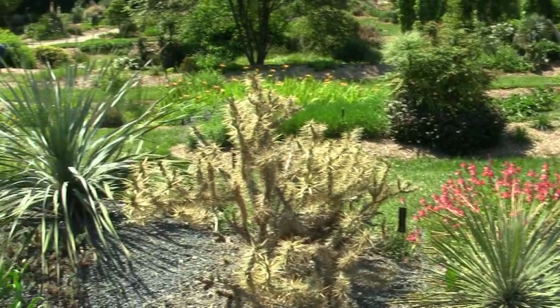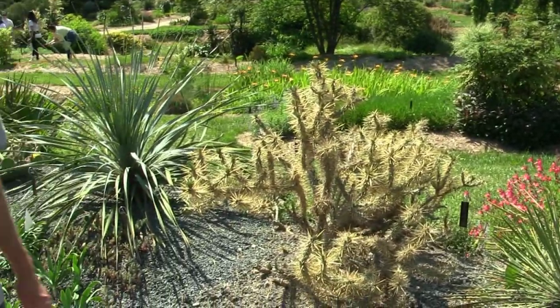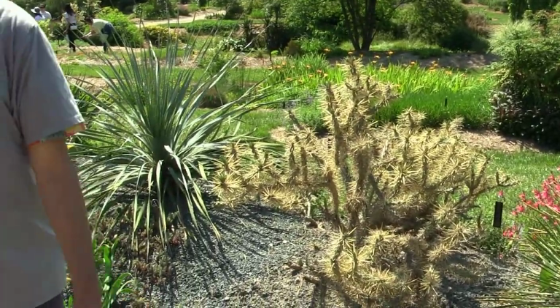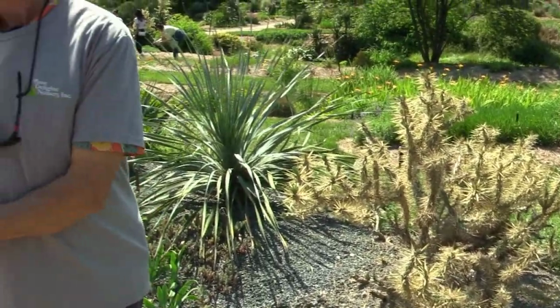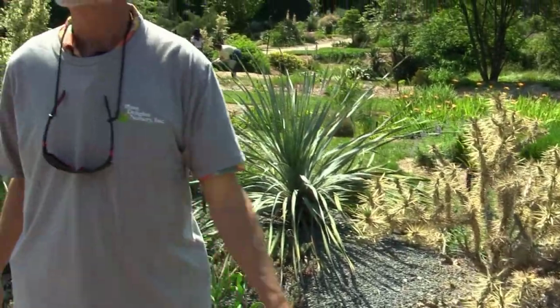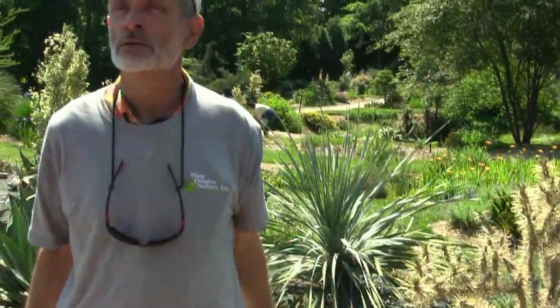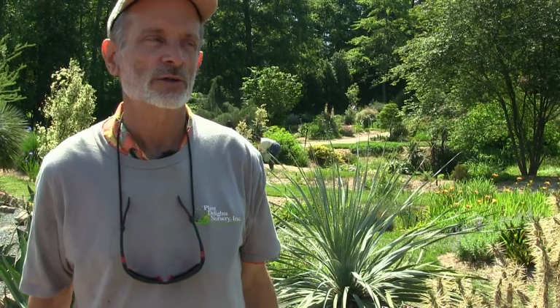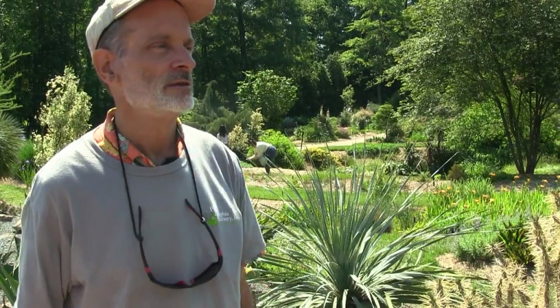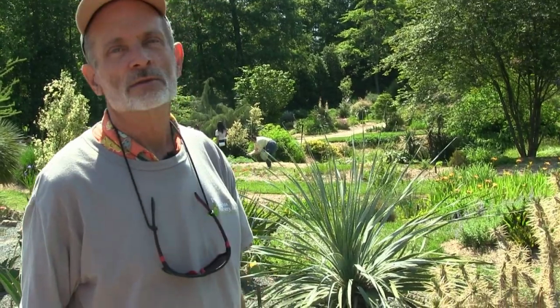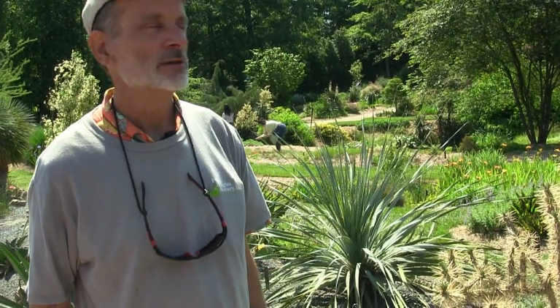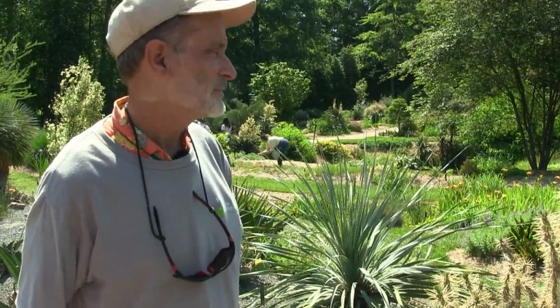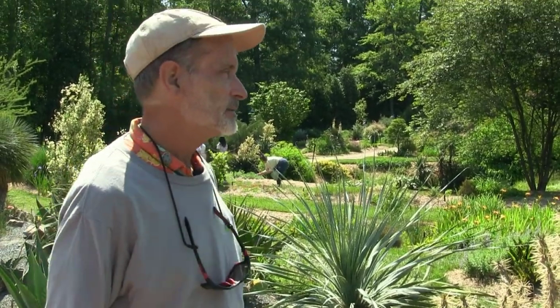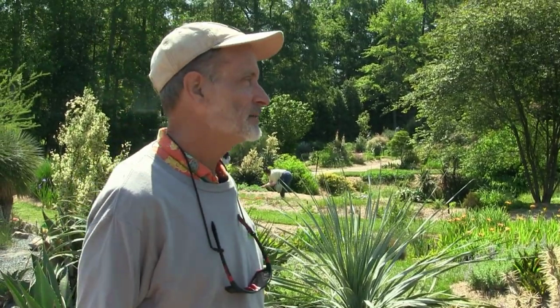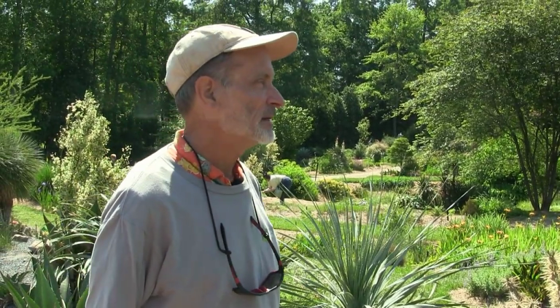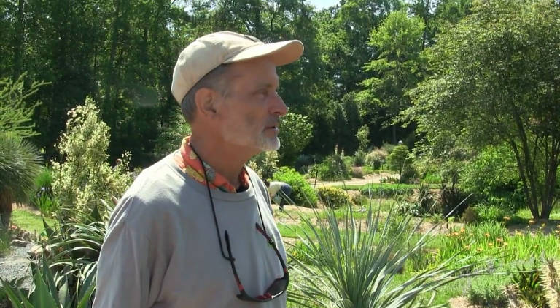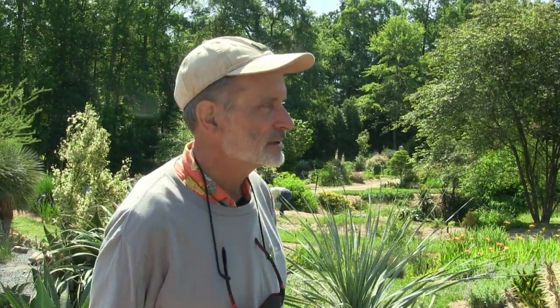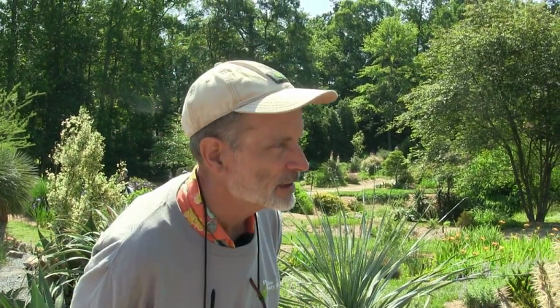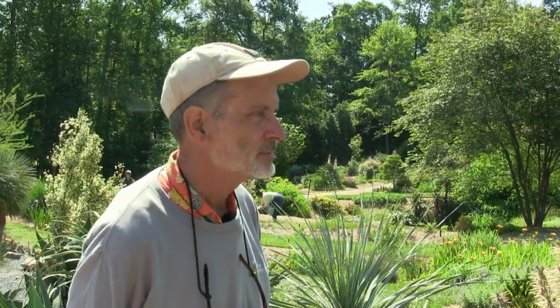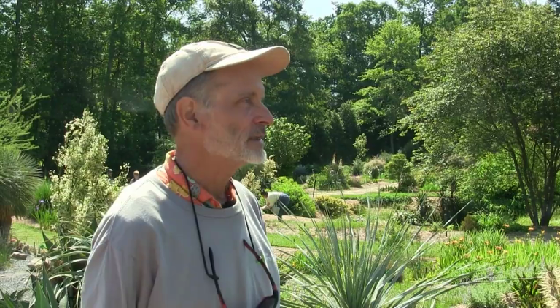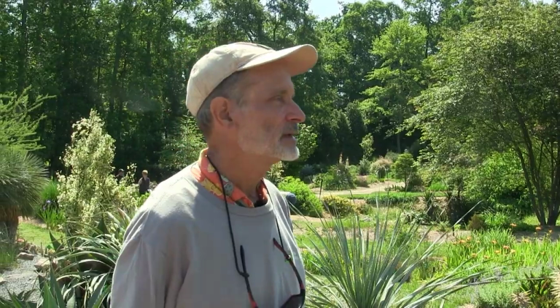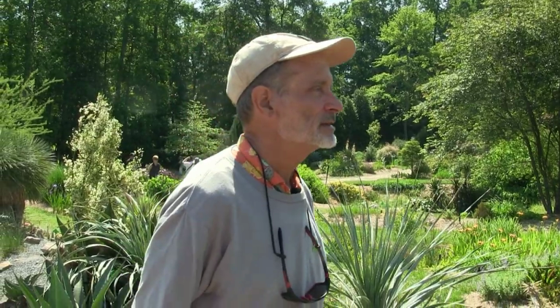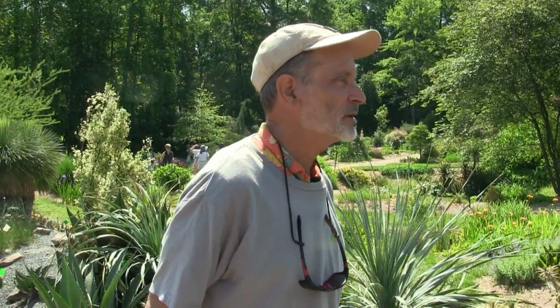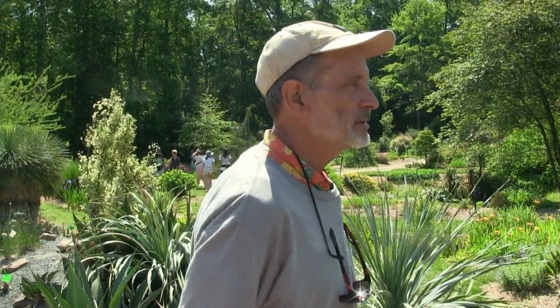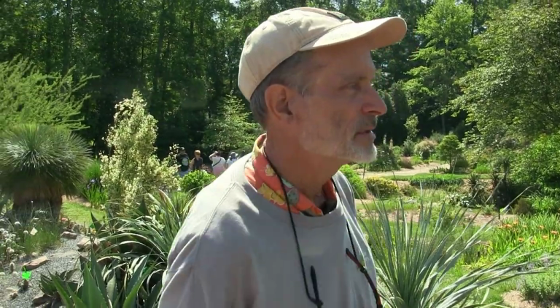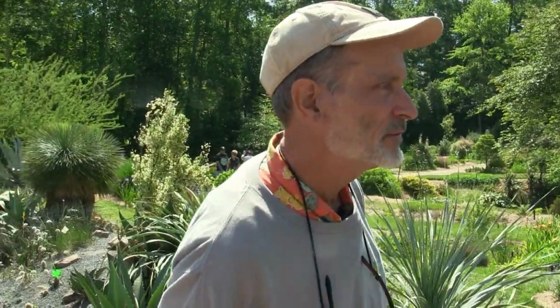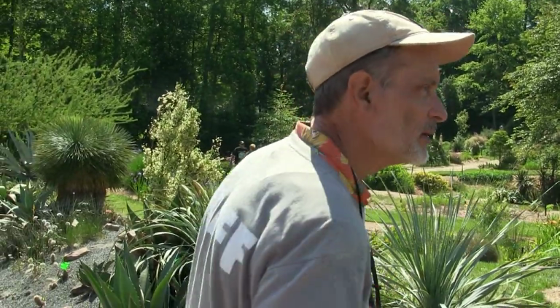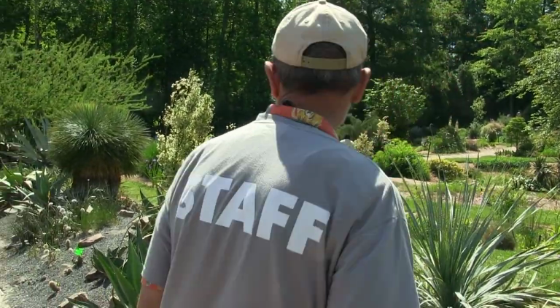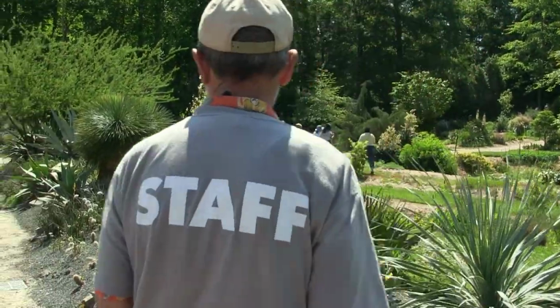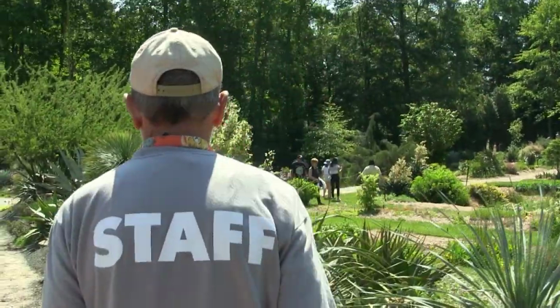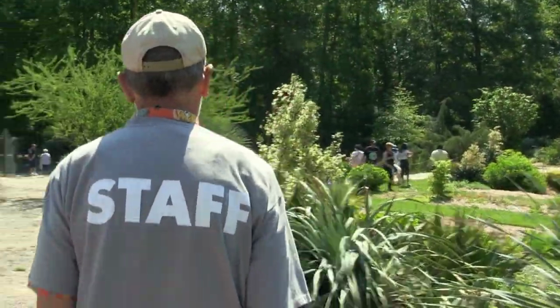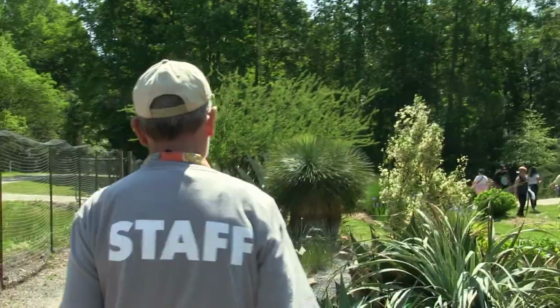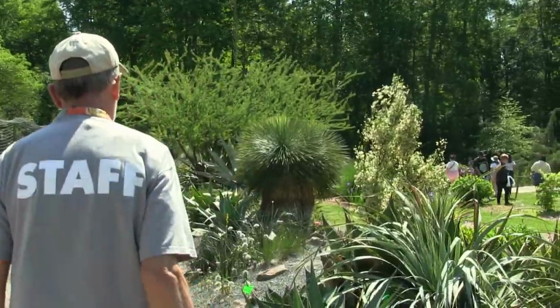Has anybody seen hummingbirds yet this year? Good. I haven't yet, but I'm heartened to hear that other people are seeing them. I think tomorrow I'll put up my hummingbird feeder at home.